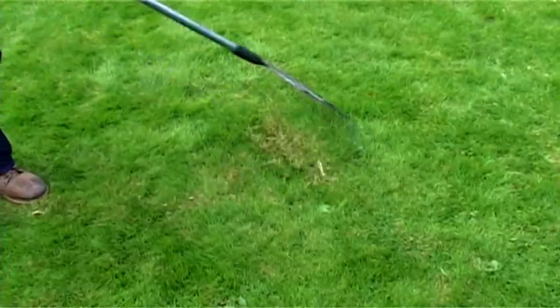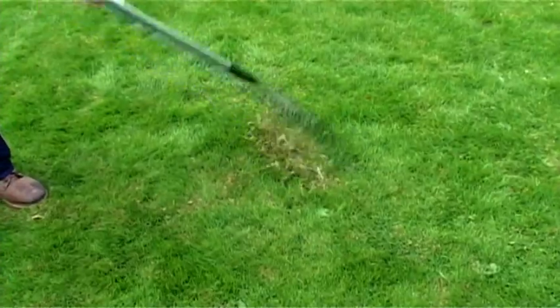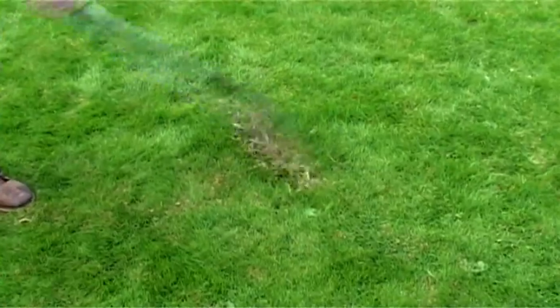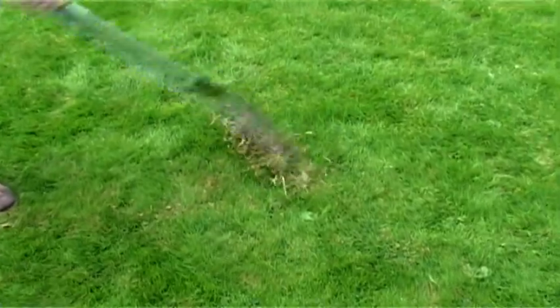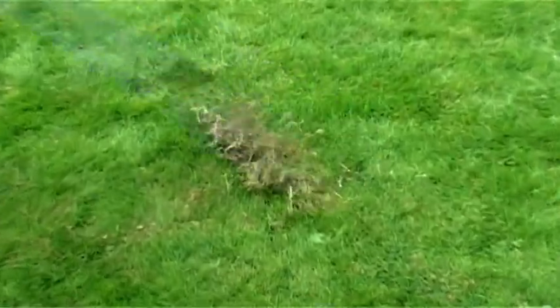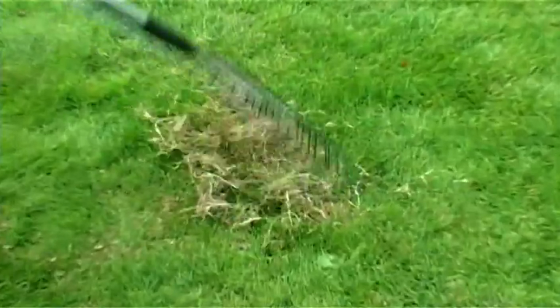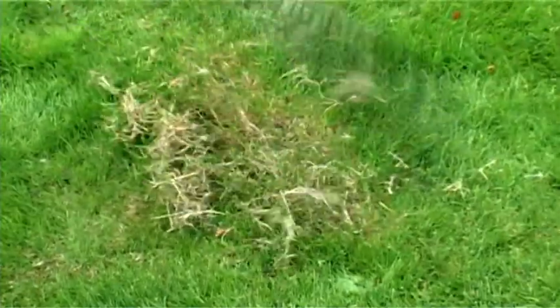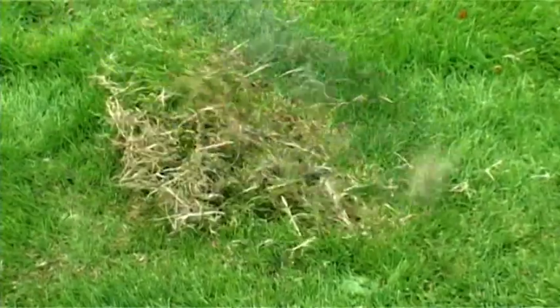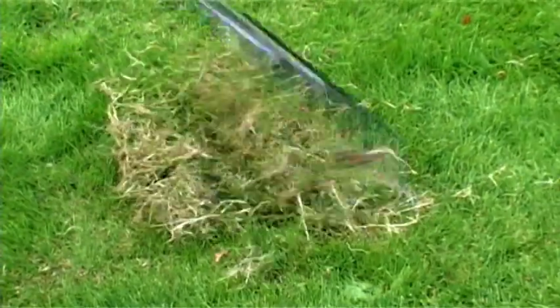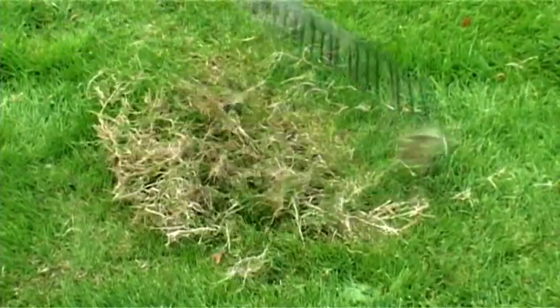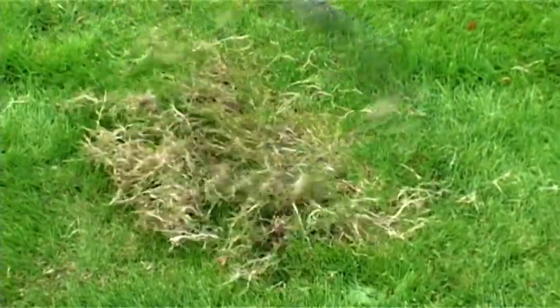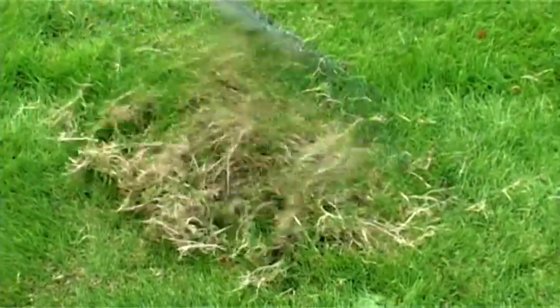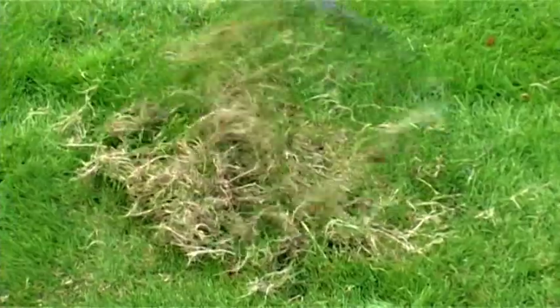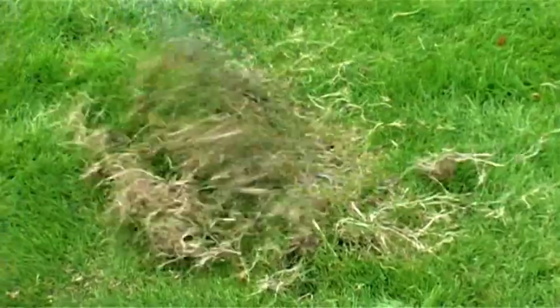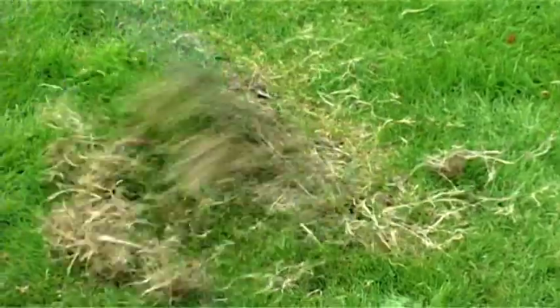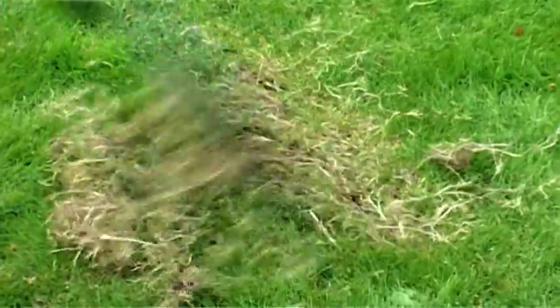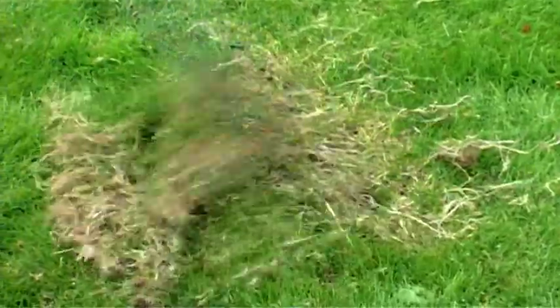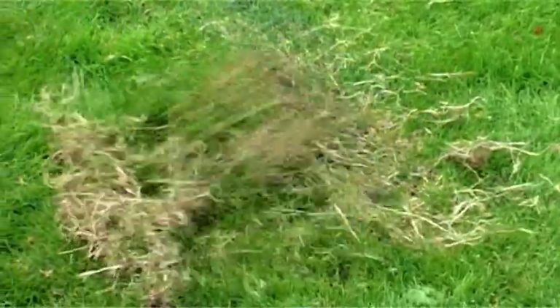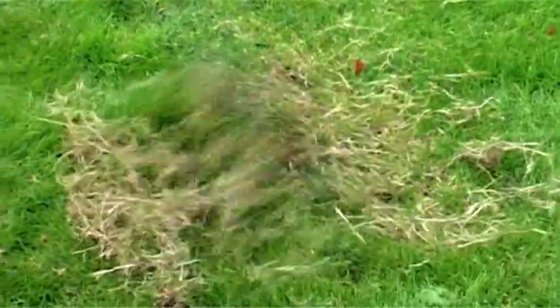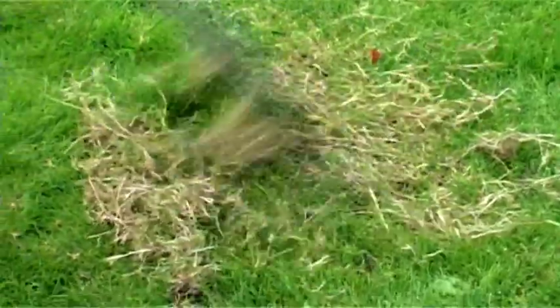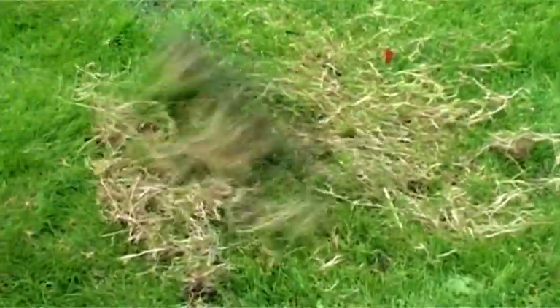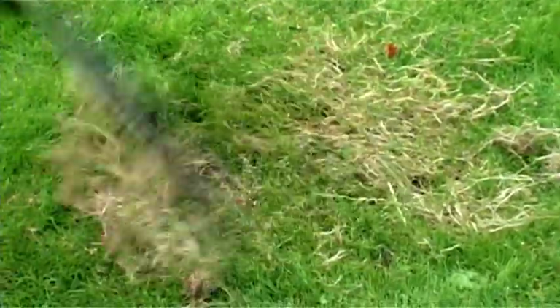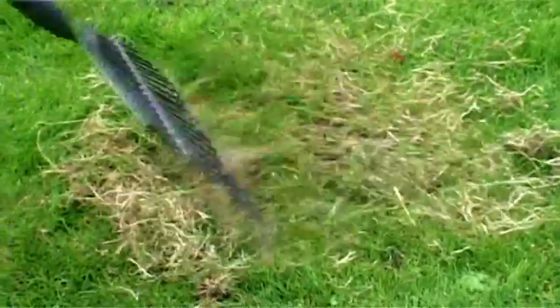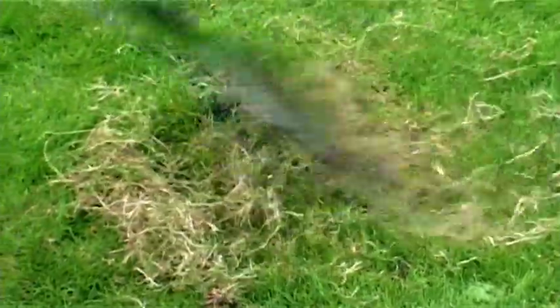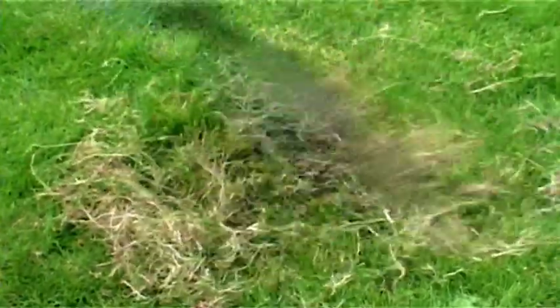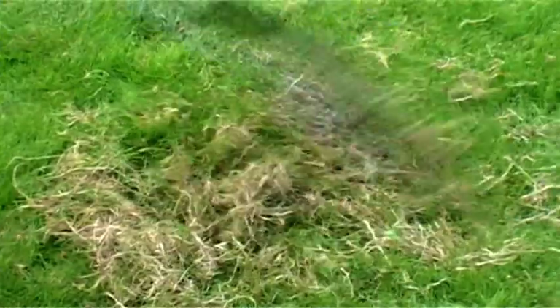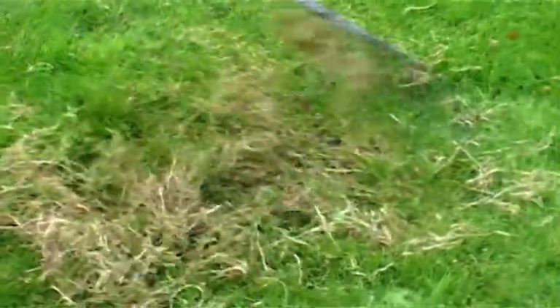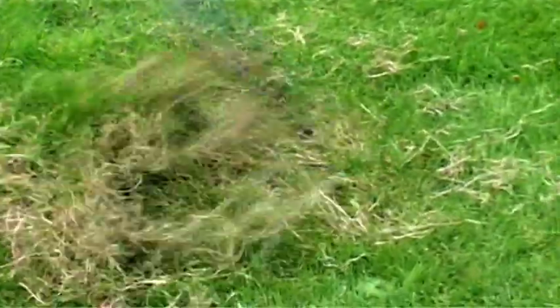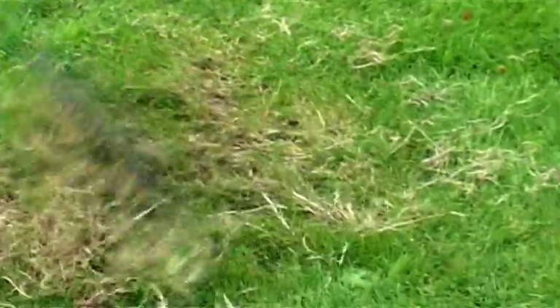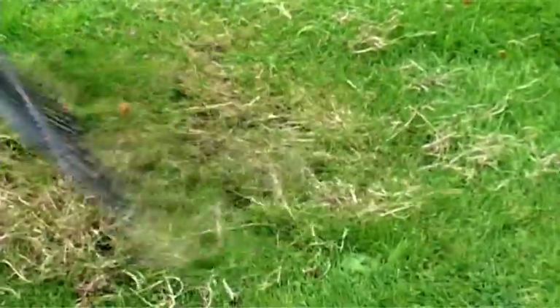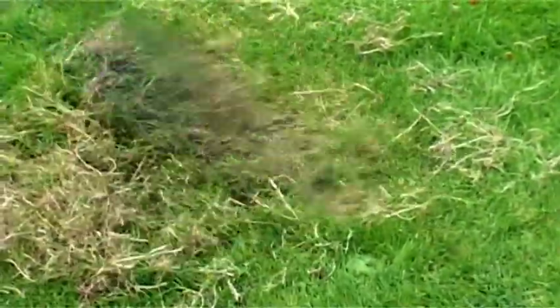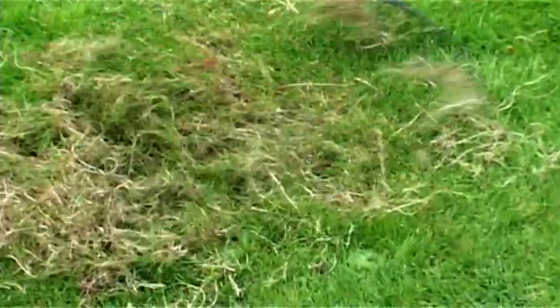Old grass, dead moss and other debris can build up in a lawn. This is called lawn thatch. To remove it, rake with a spring tine rake, a process known as scarifying.